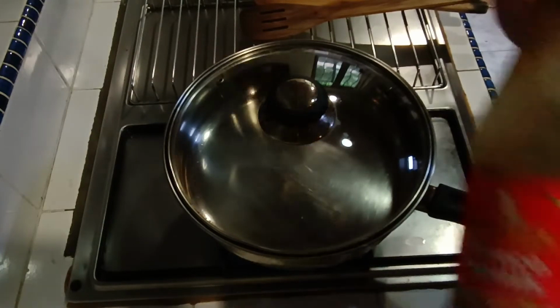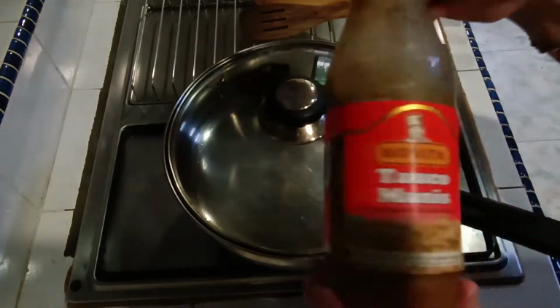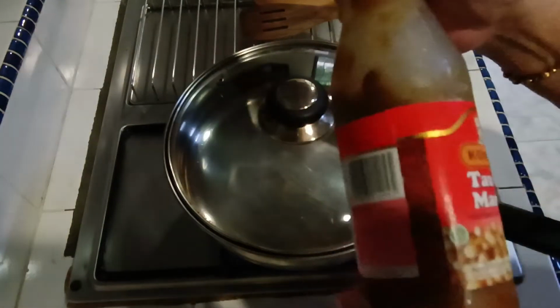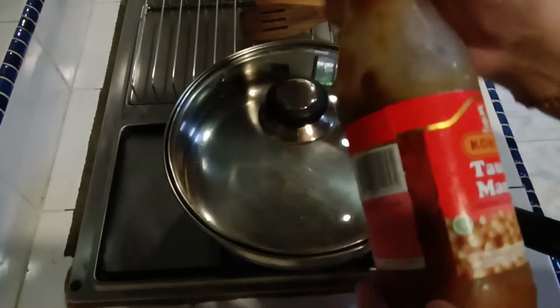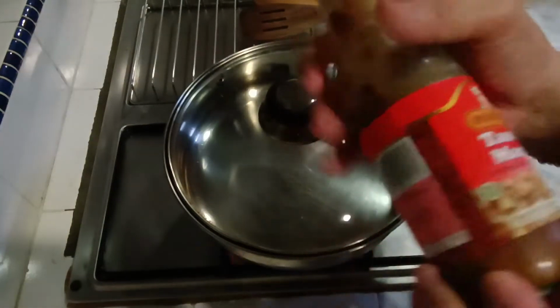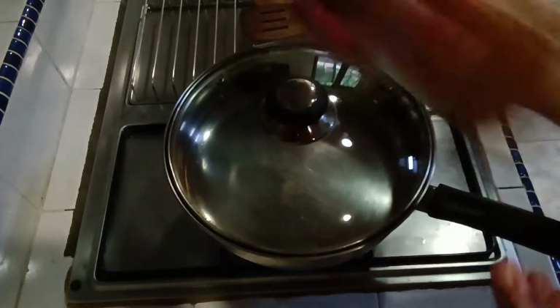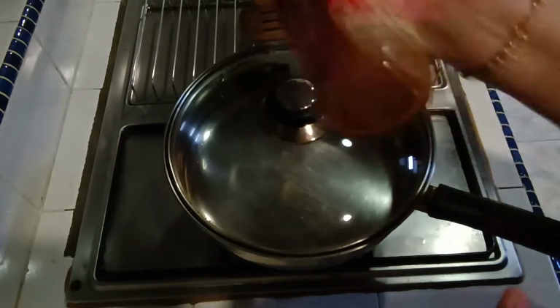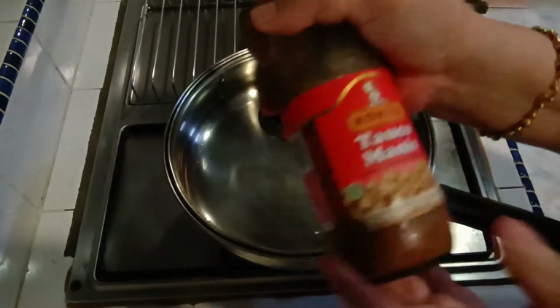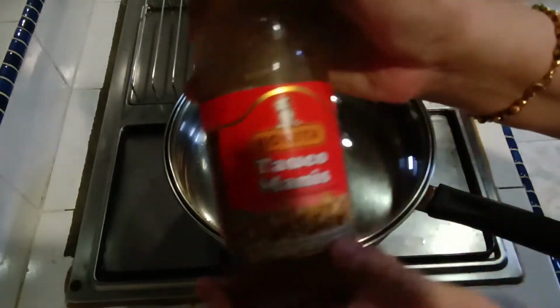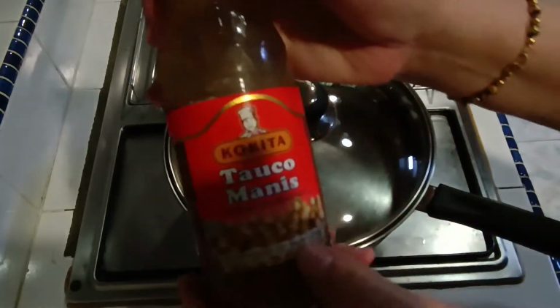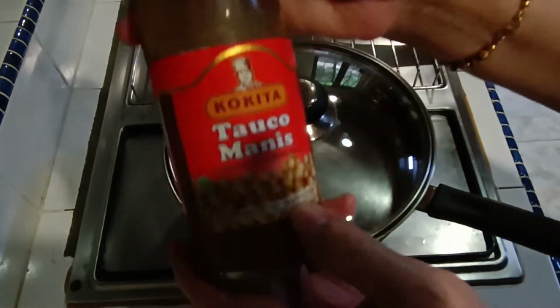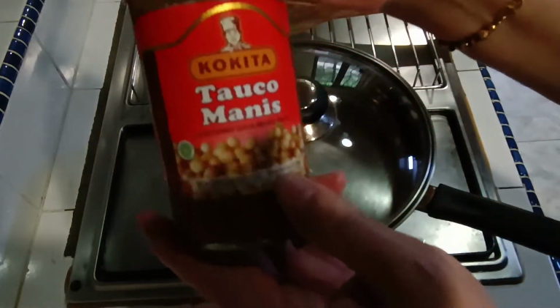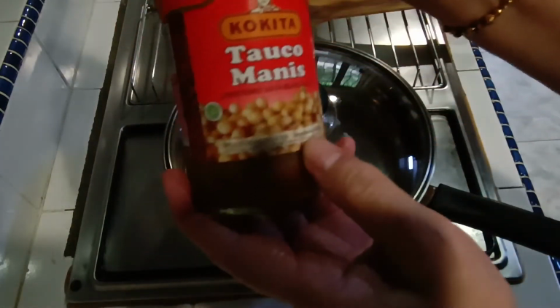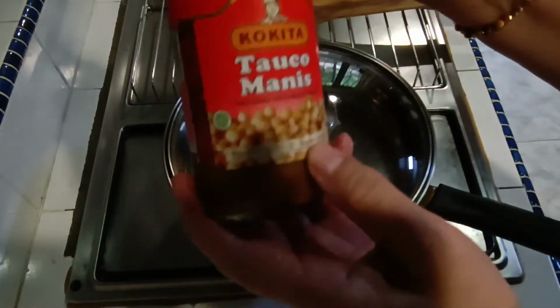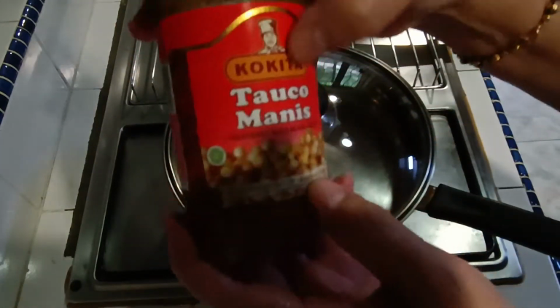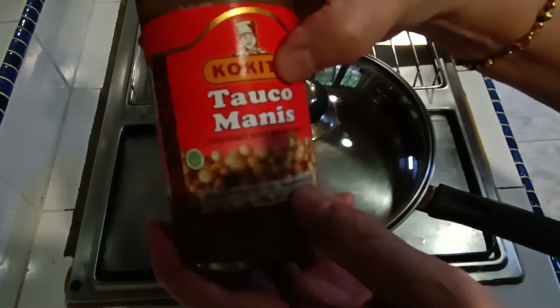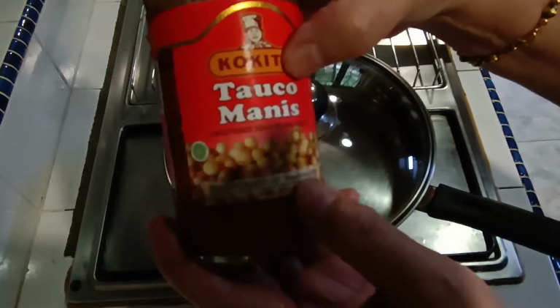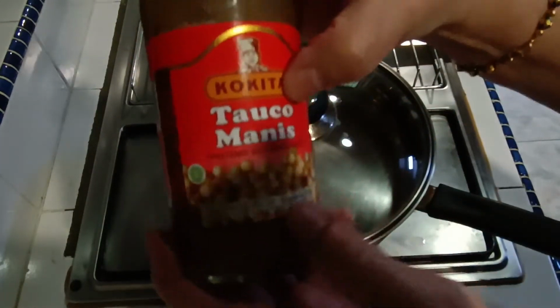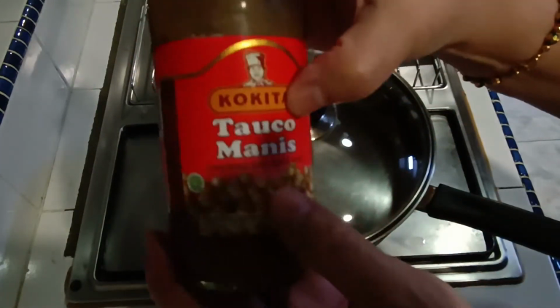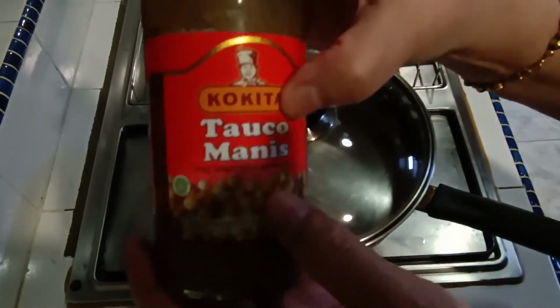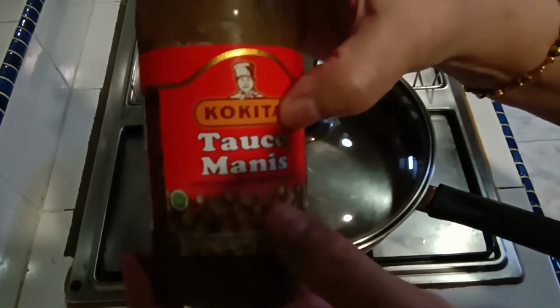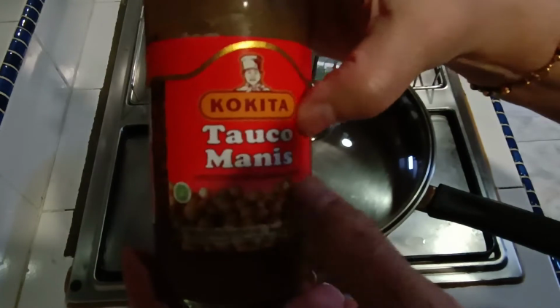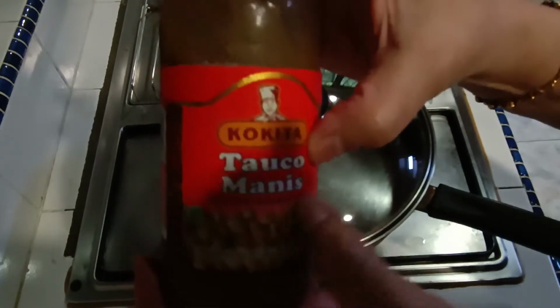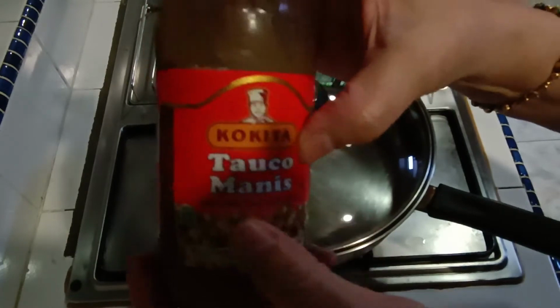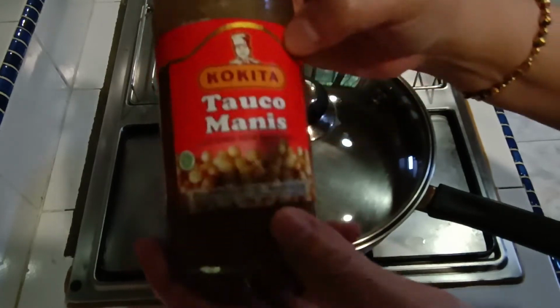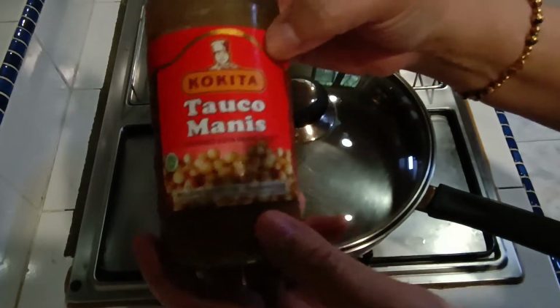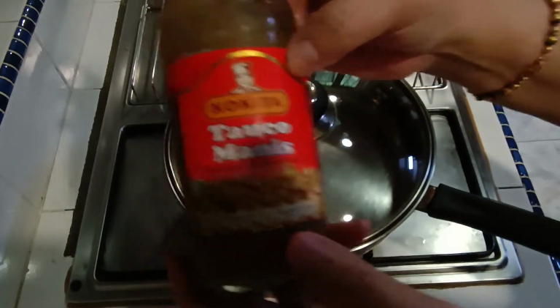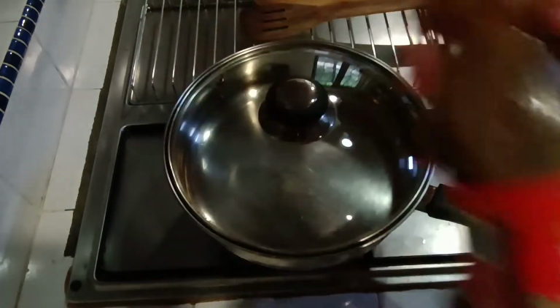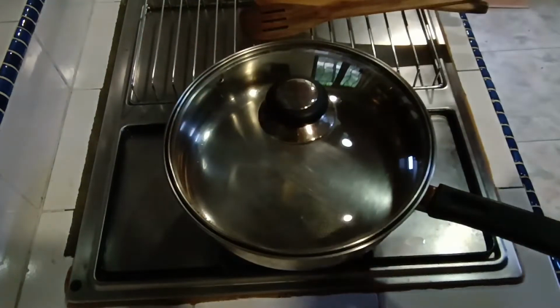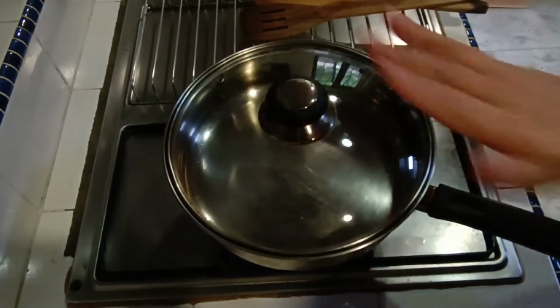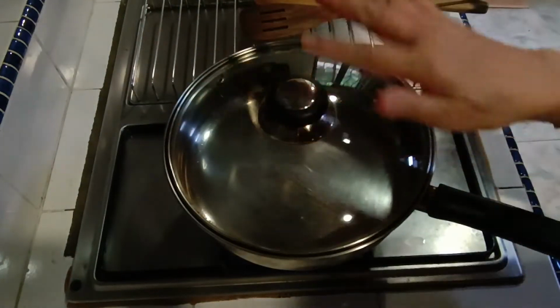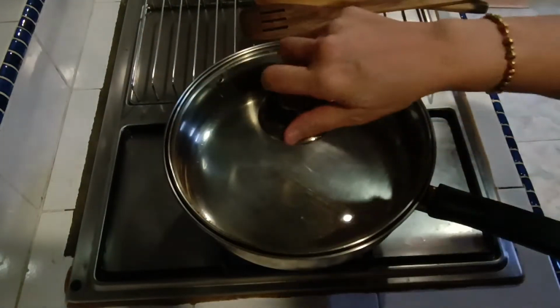We also have a green onion from Indonesia — it means green onion. This is green onion.